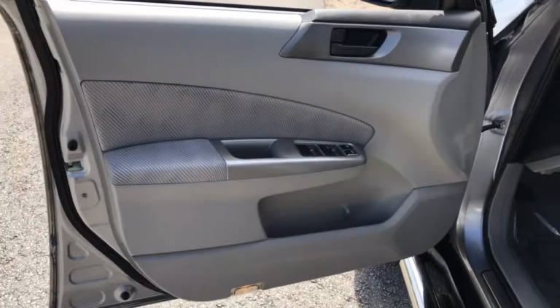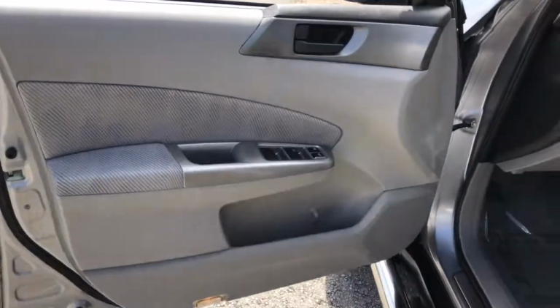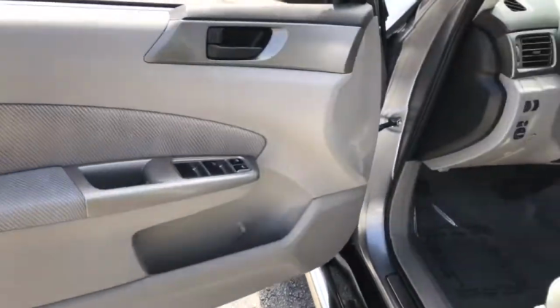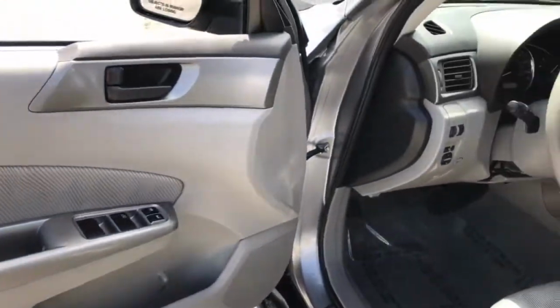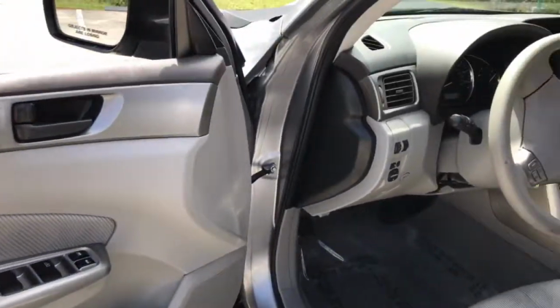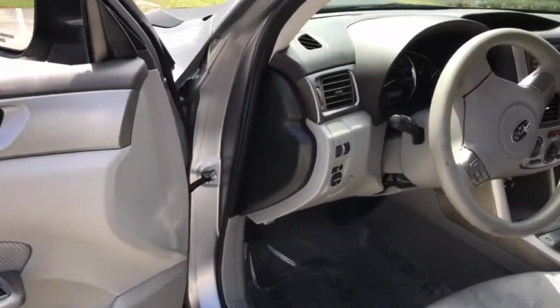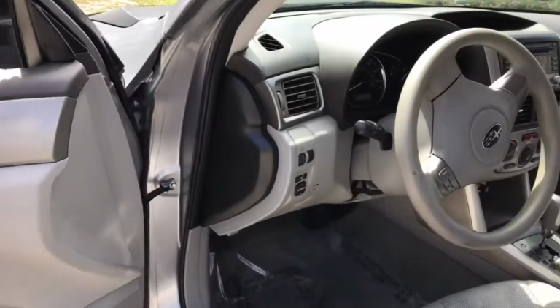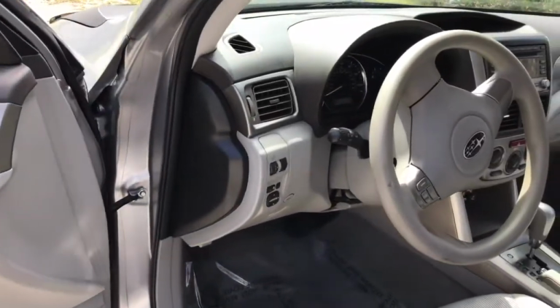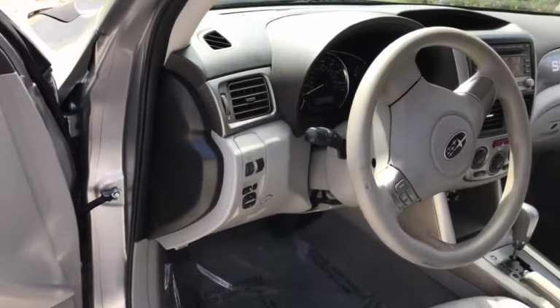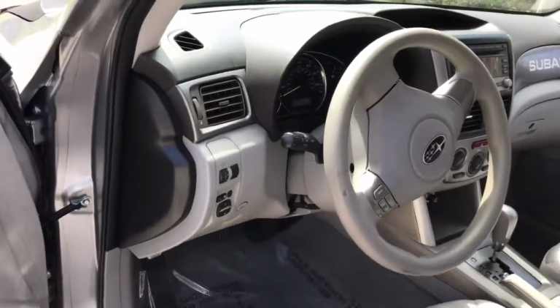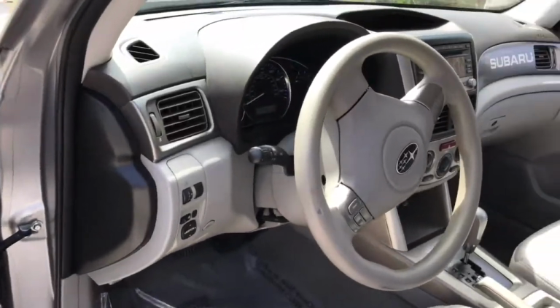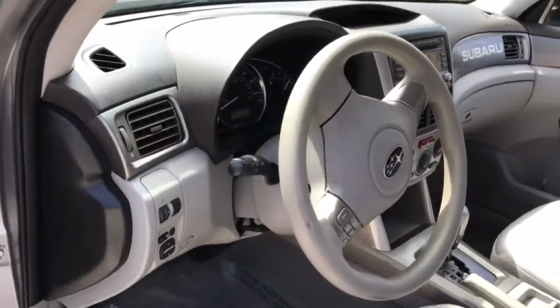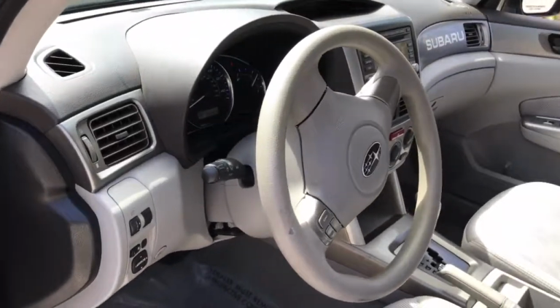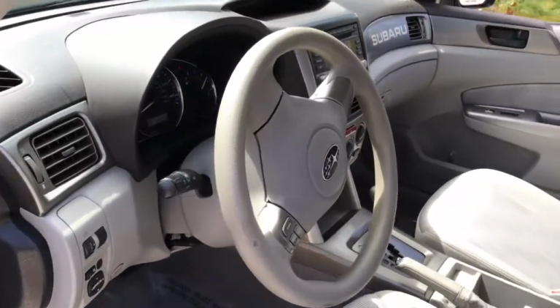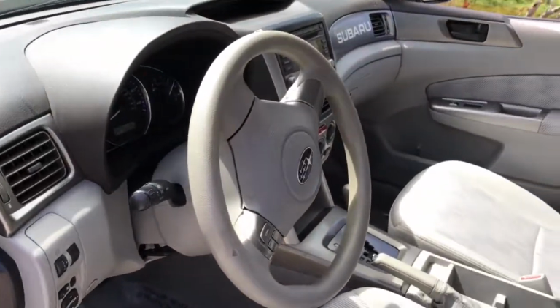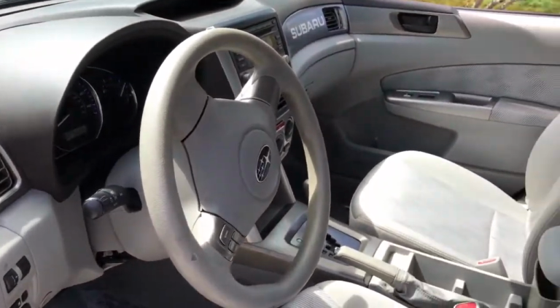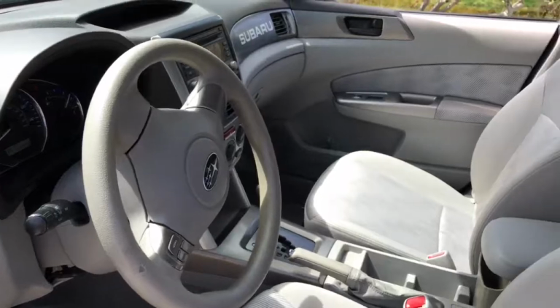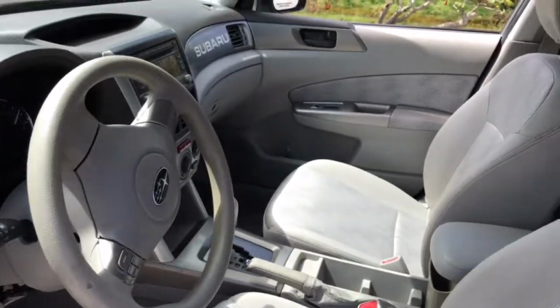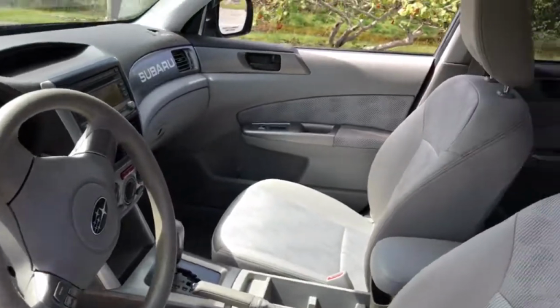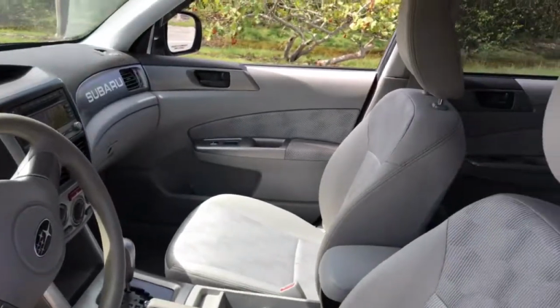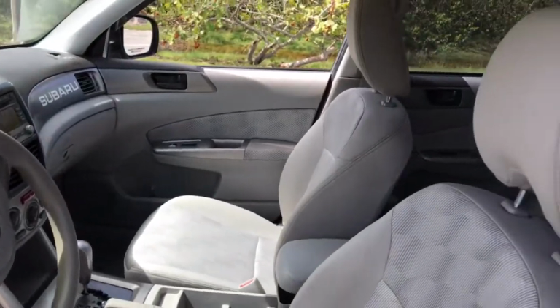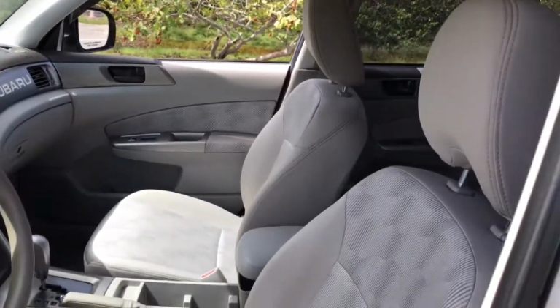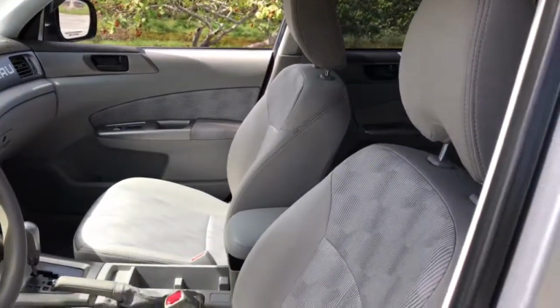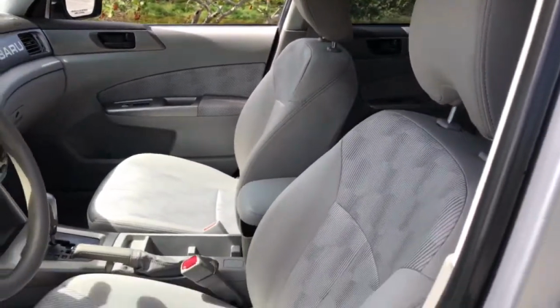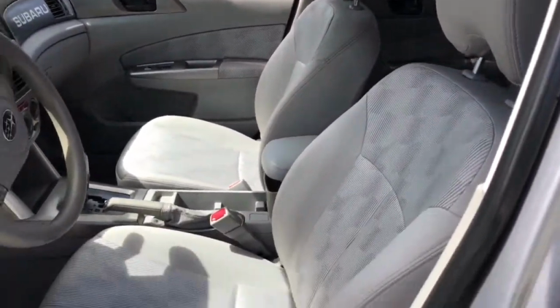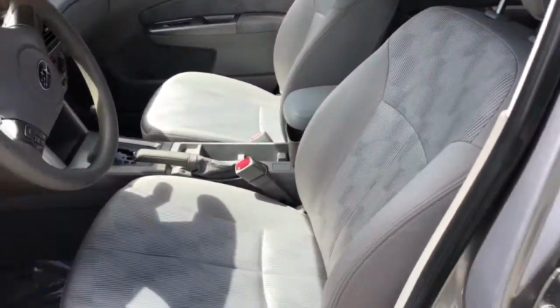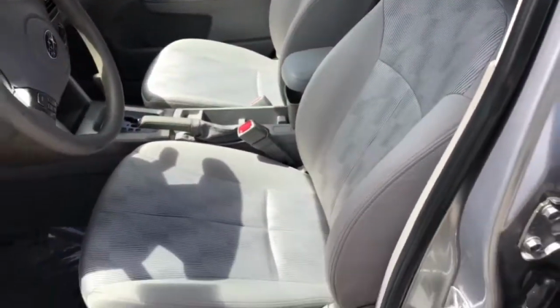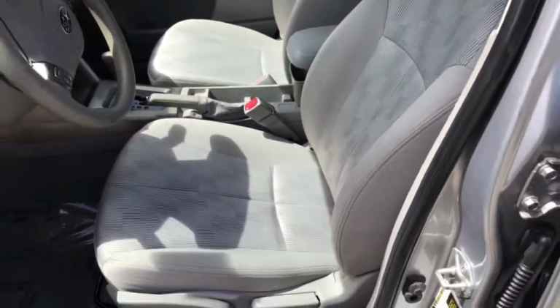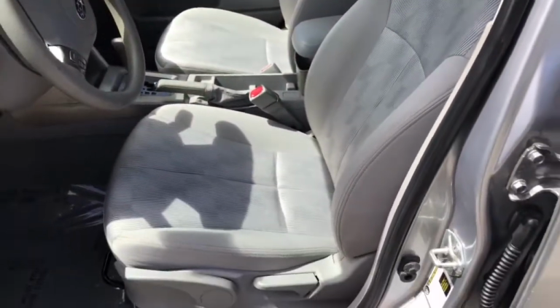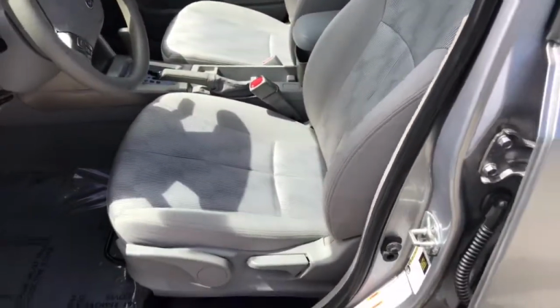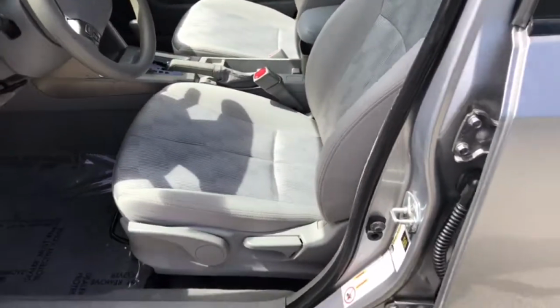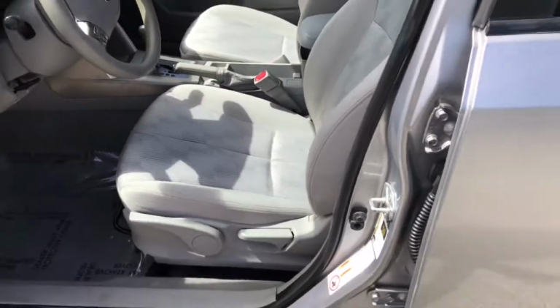Very clean interior. This car is ready to have some fun.